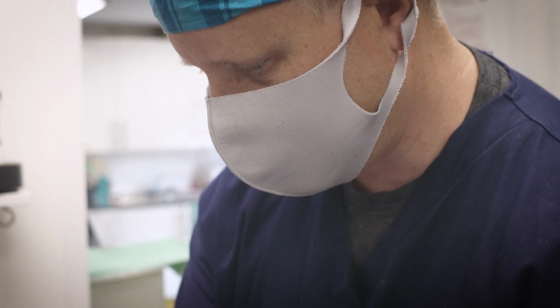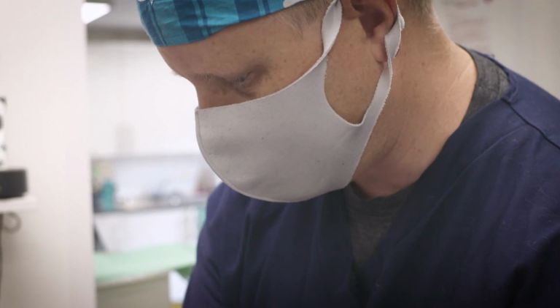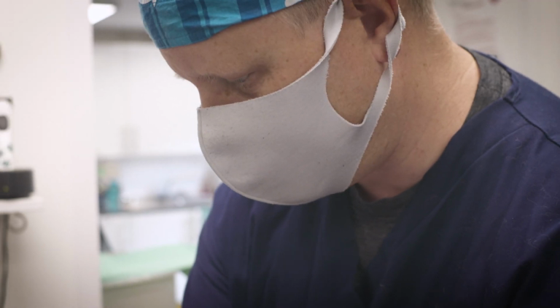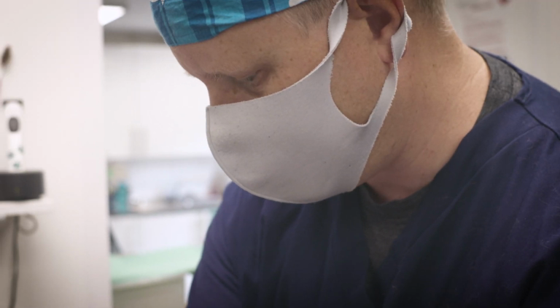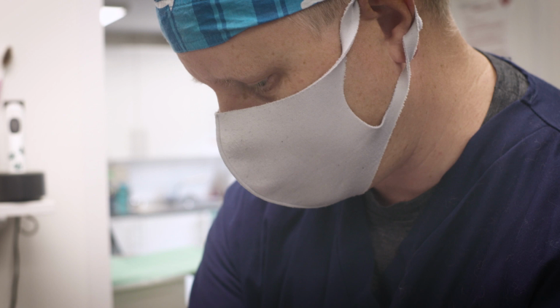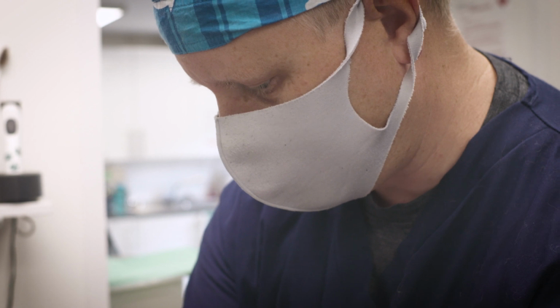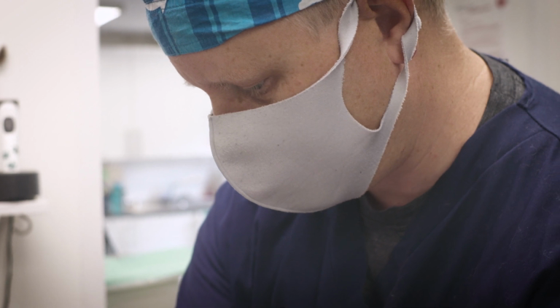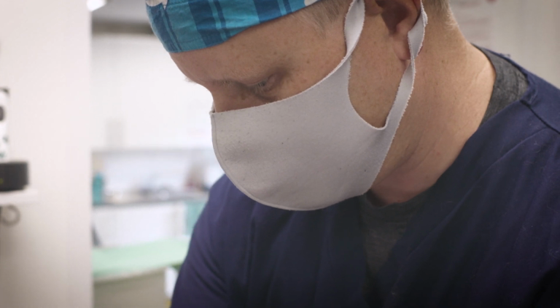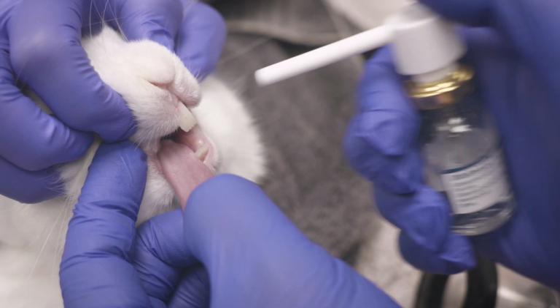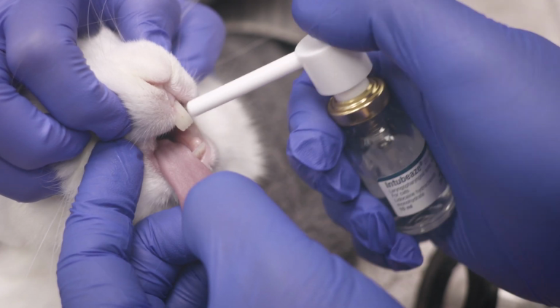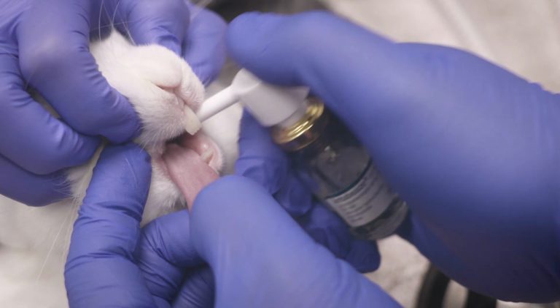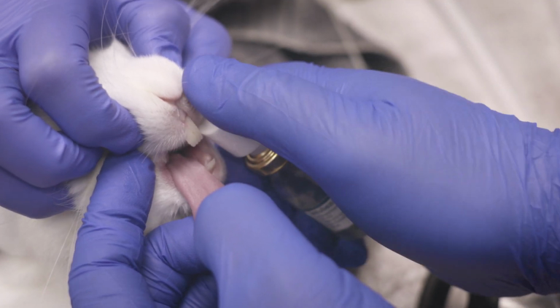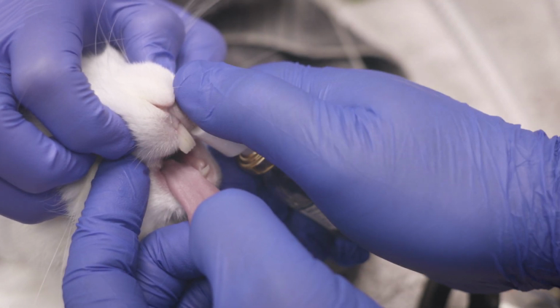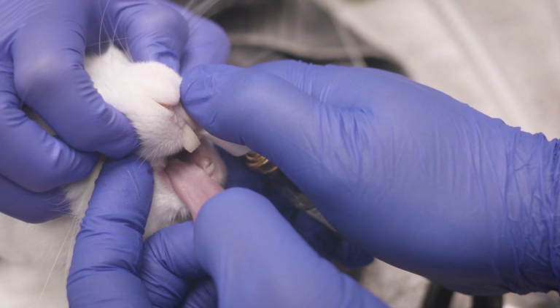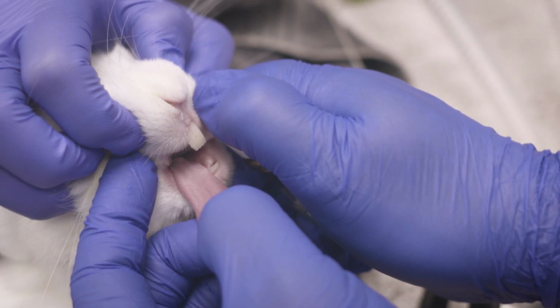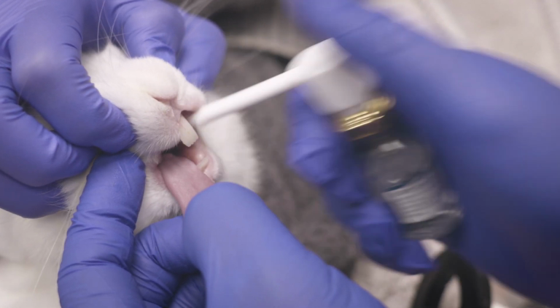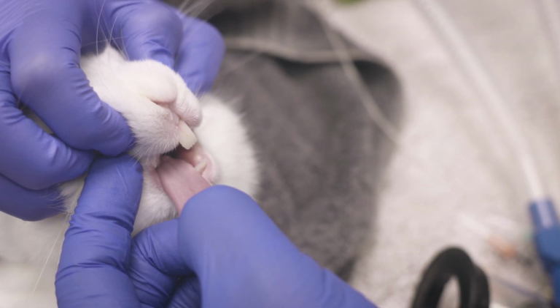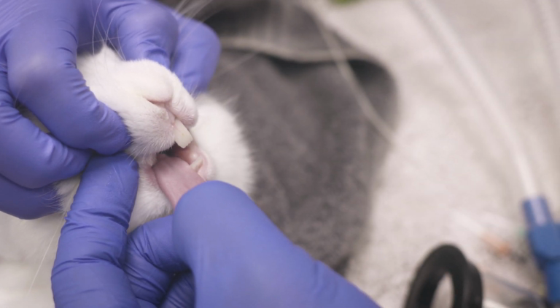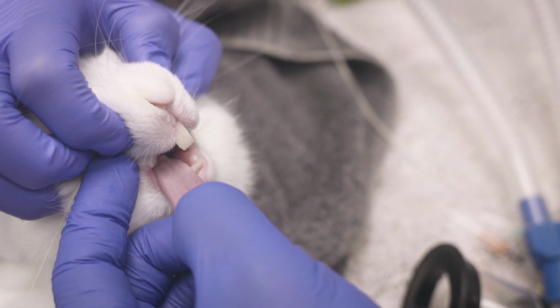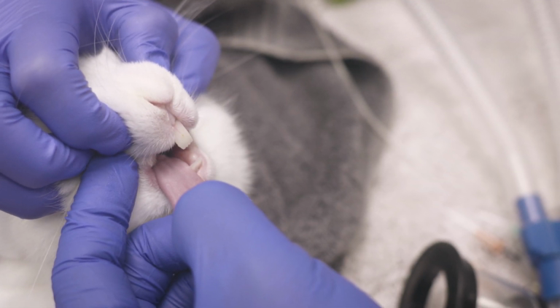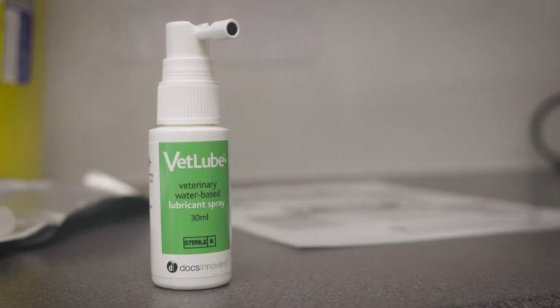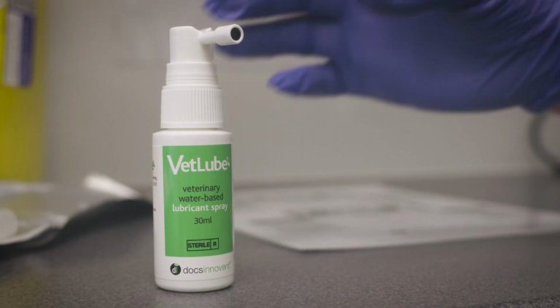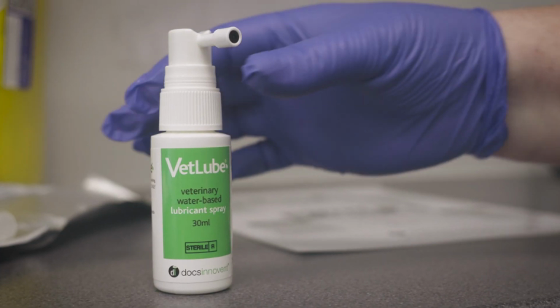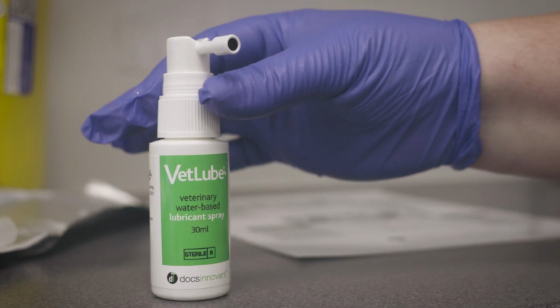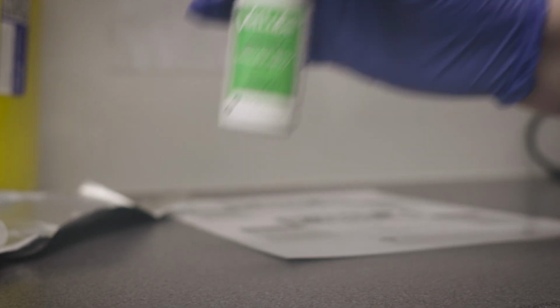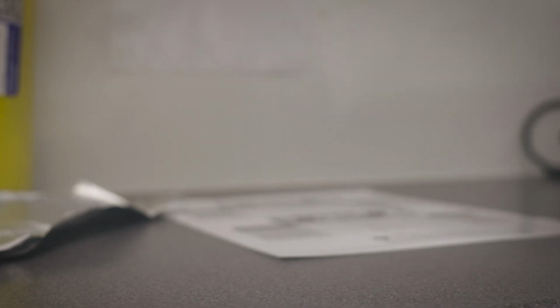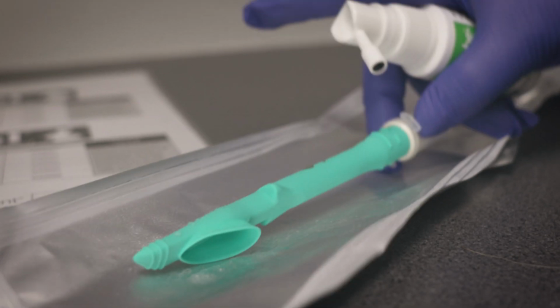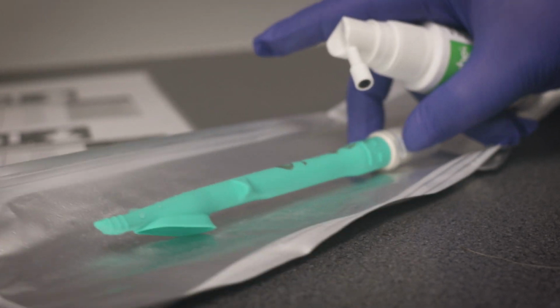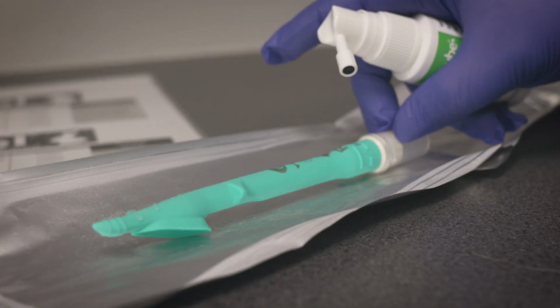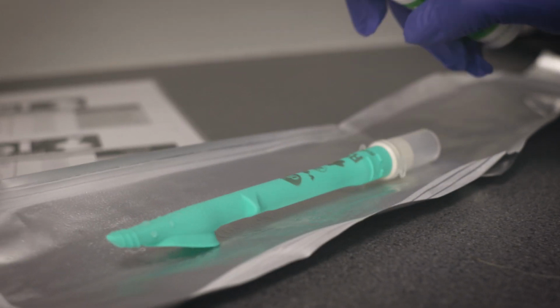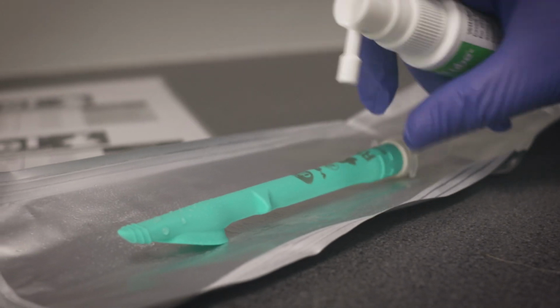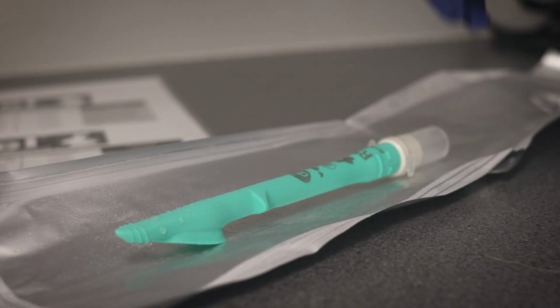It may be appropriate to apply a dose of topical local anaesthetic to the larynx depending on the clinician's assessment. Lubricate the V-Gel with VetLube or a similar water-based lubricant.